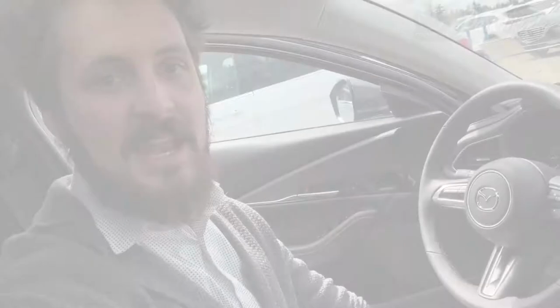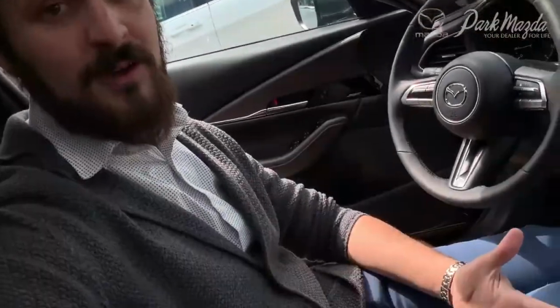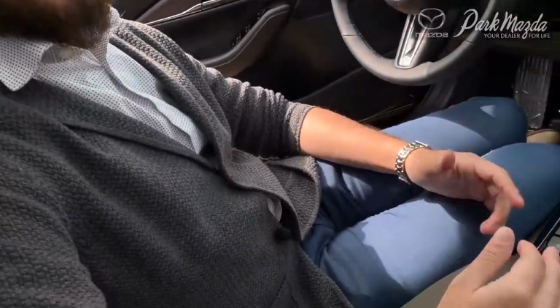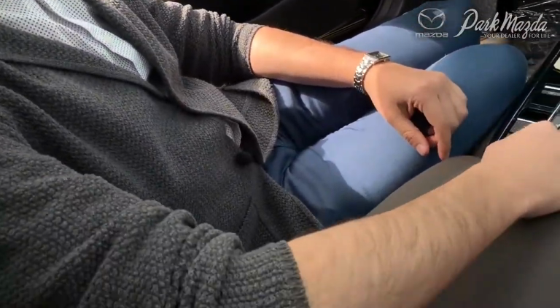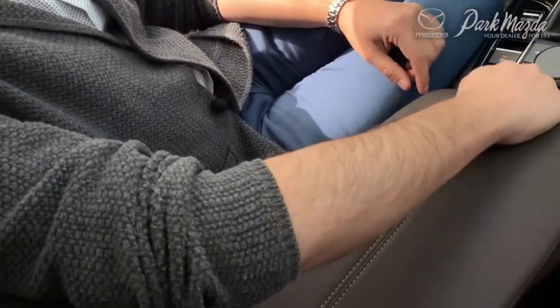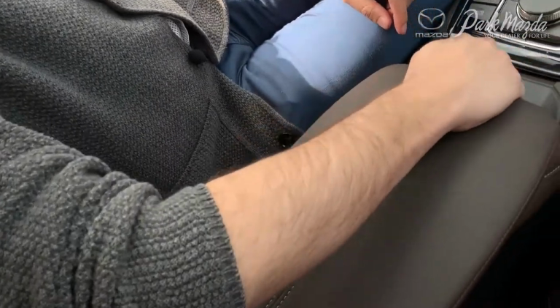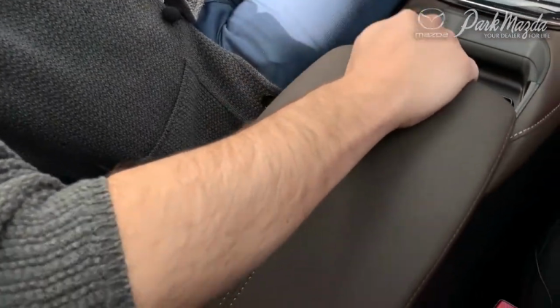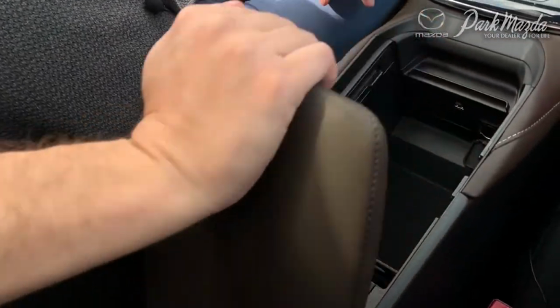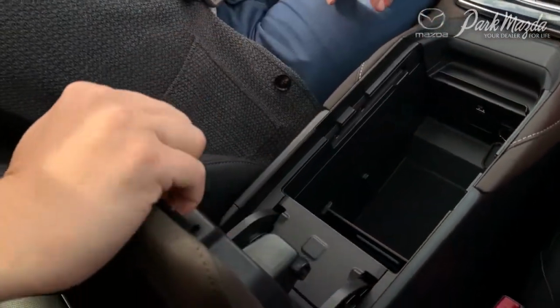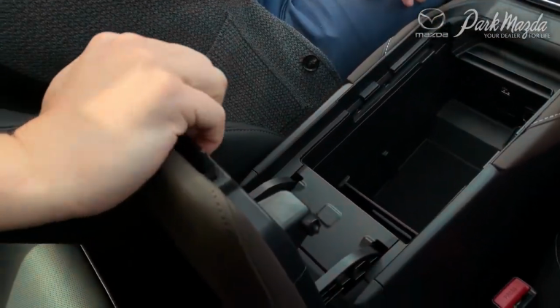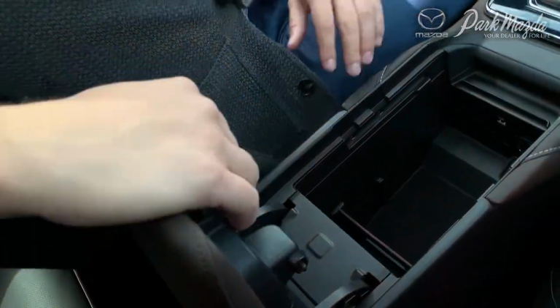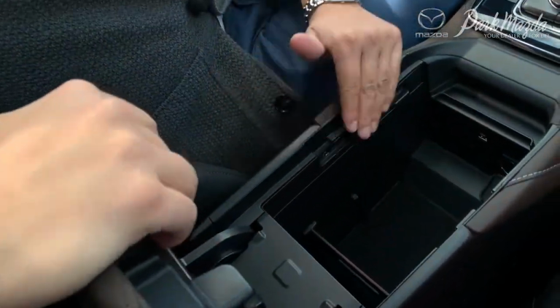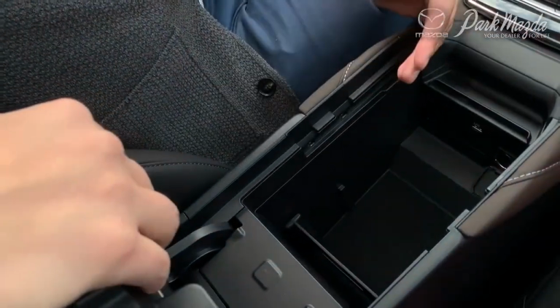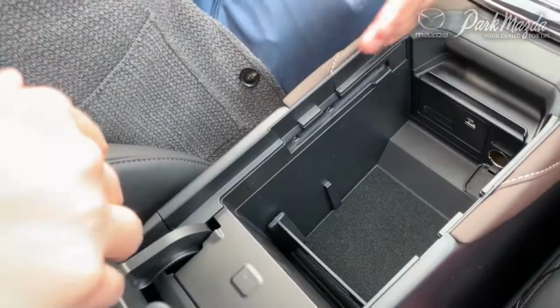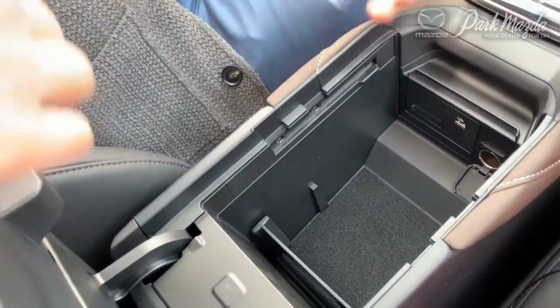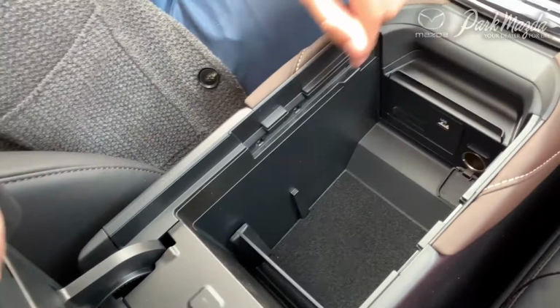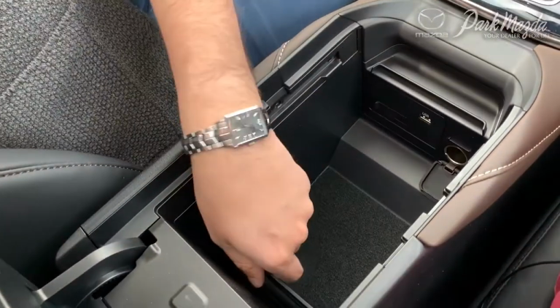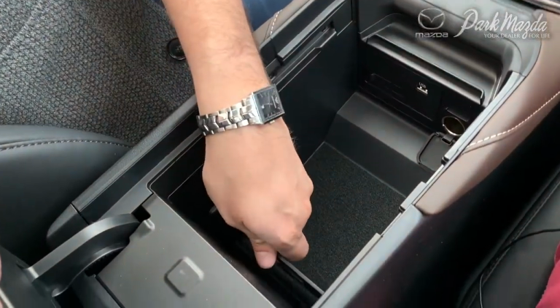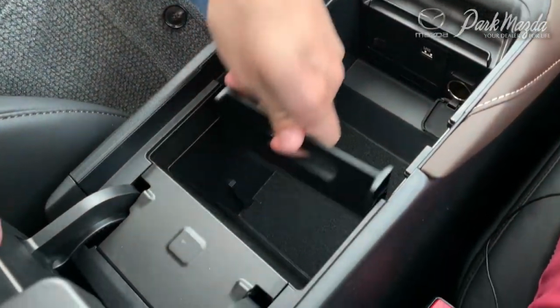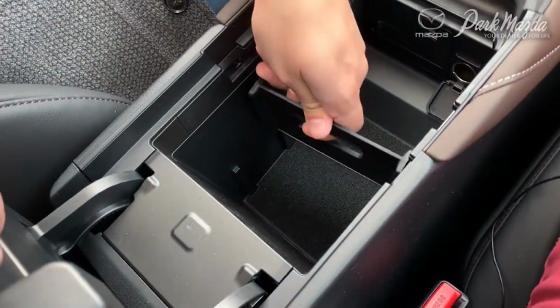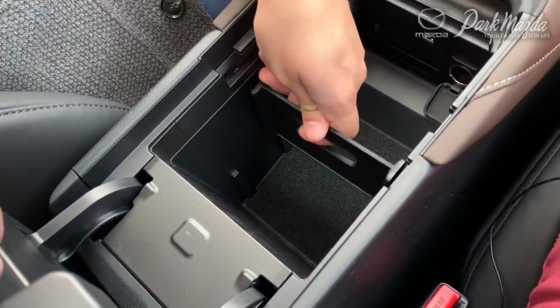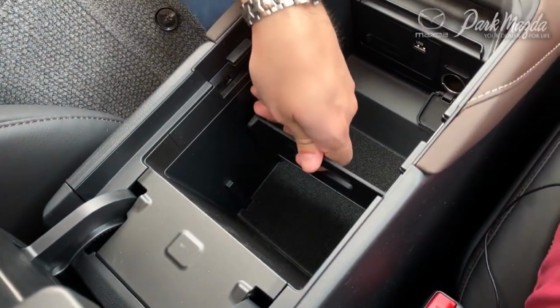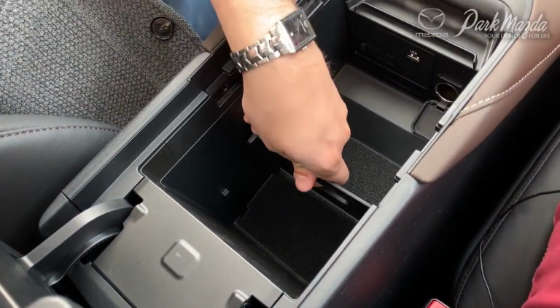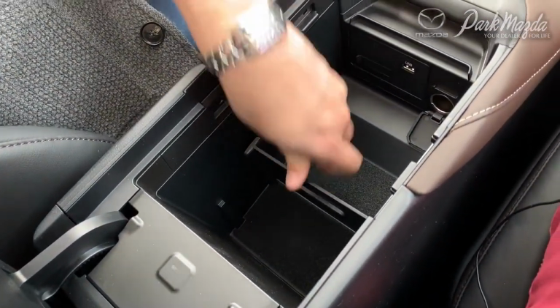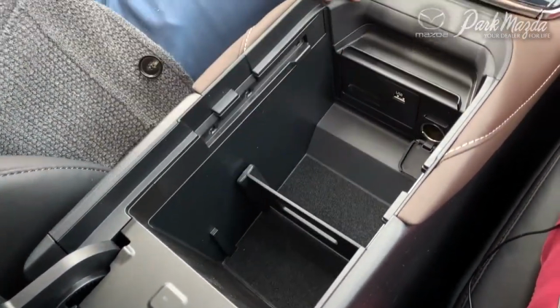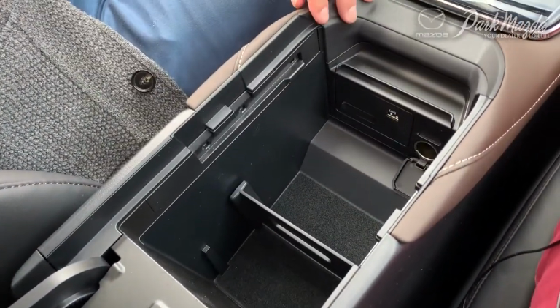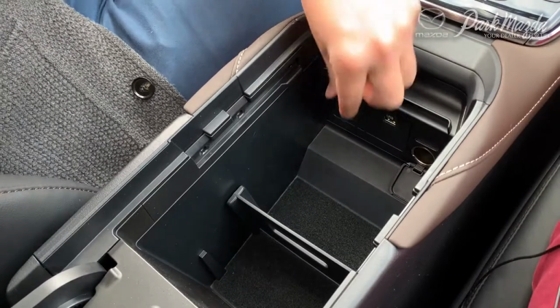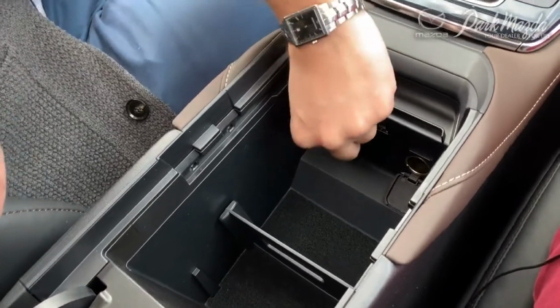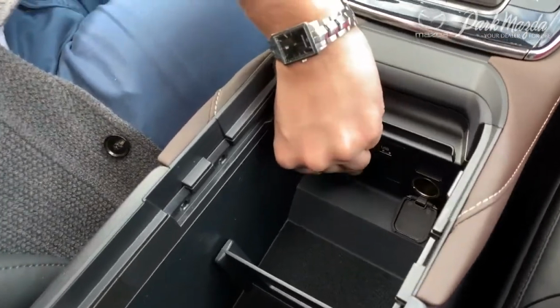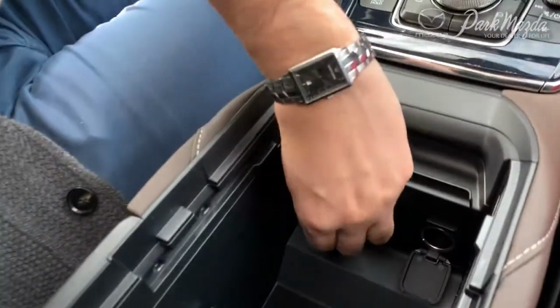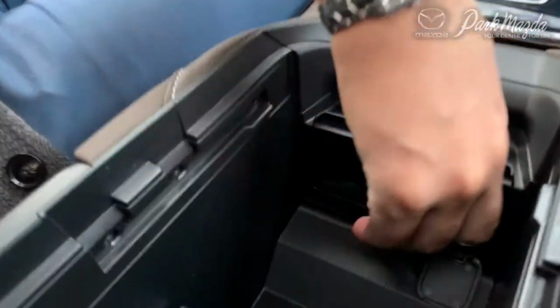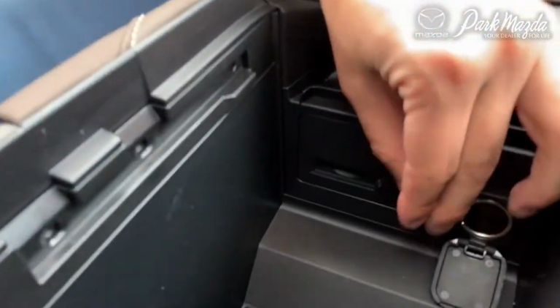Now we're going to move on to your center console. The center console does pull back and then fold up. You will notice there are a couple of different ways to manipulate how the storage works in here, simply by moving the divider to the part that is most convenient for yourself.